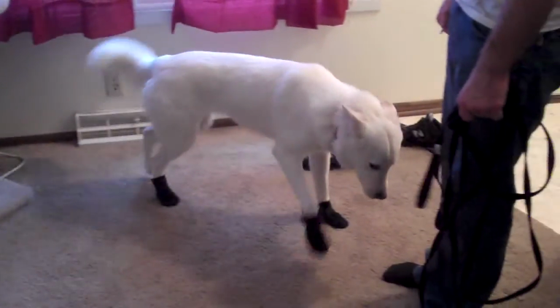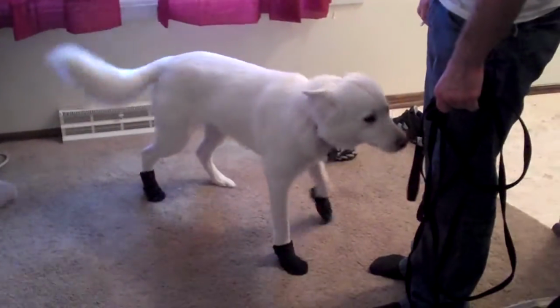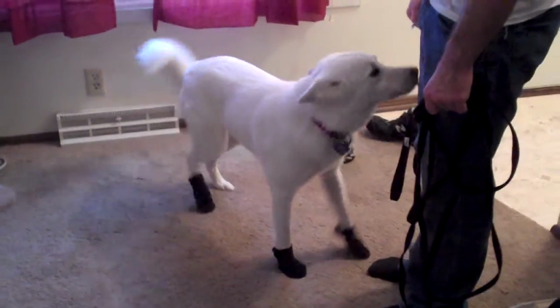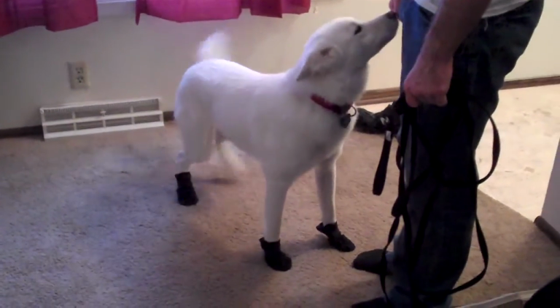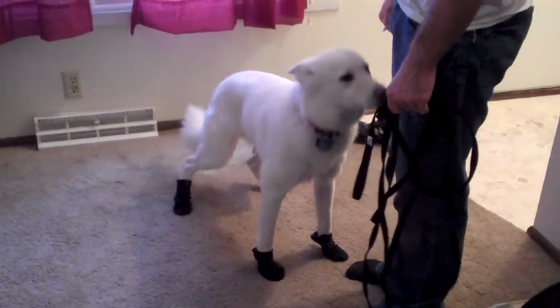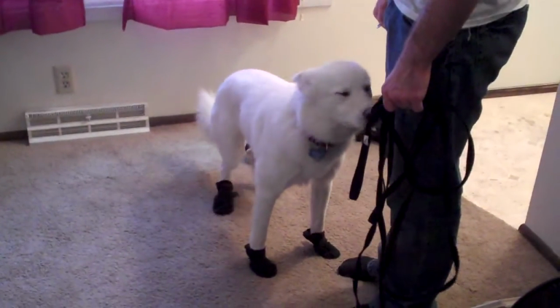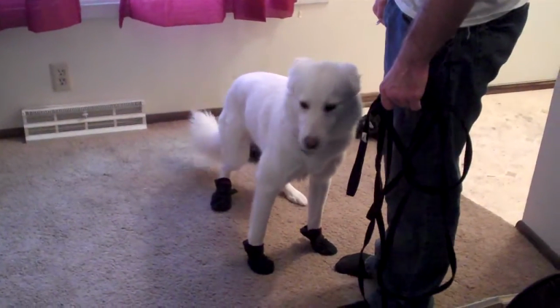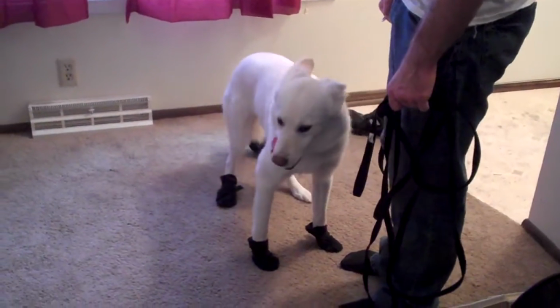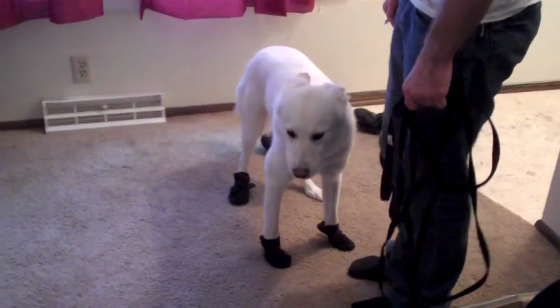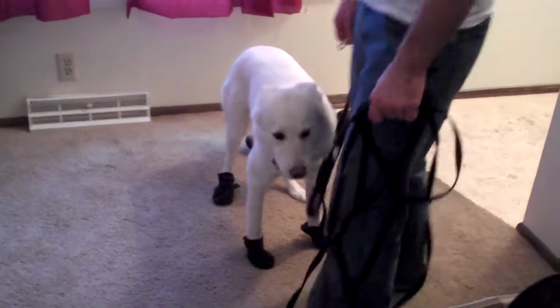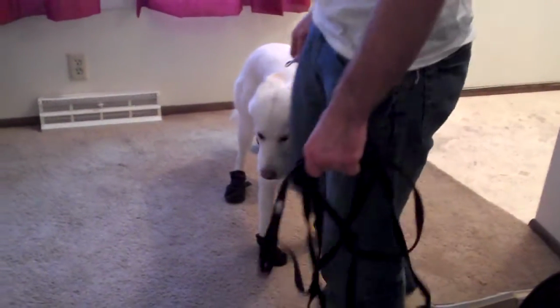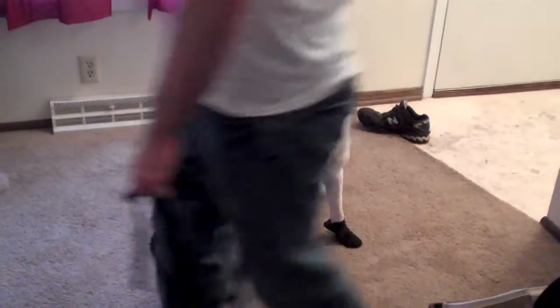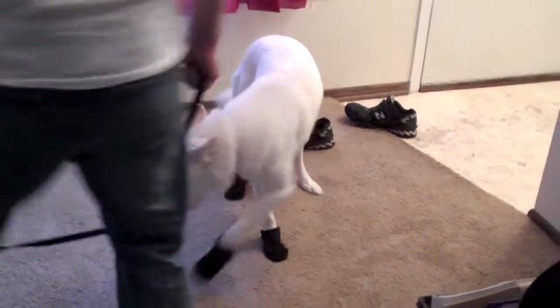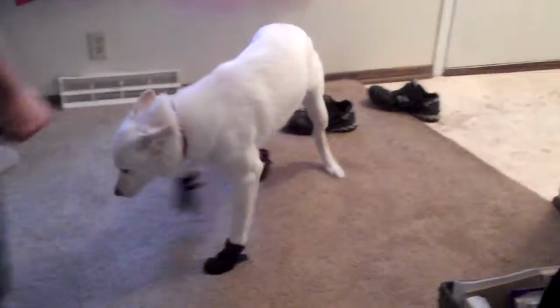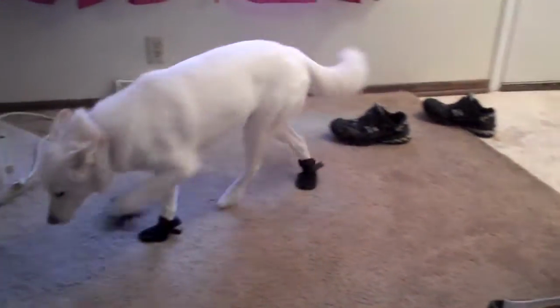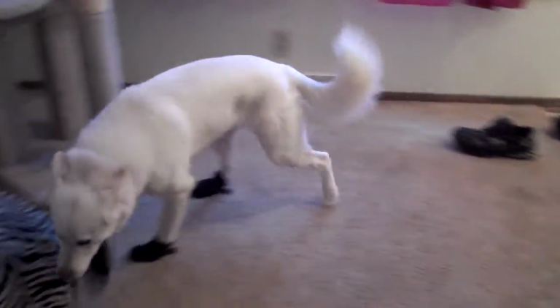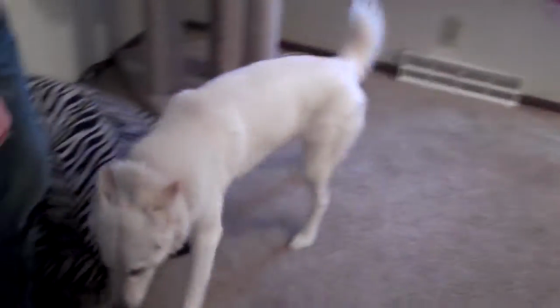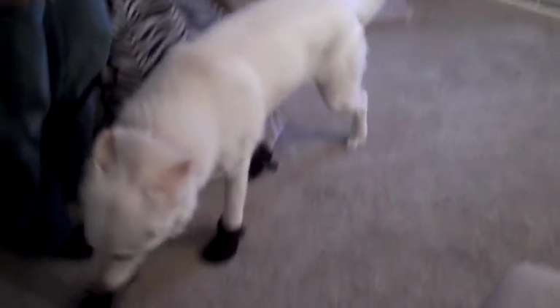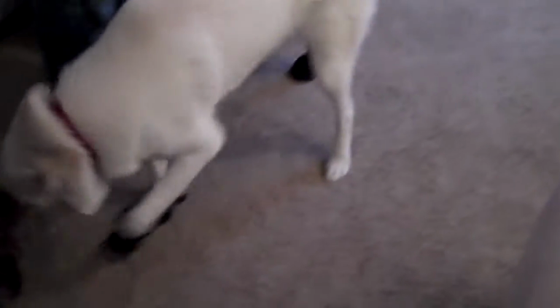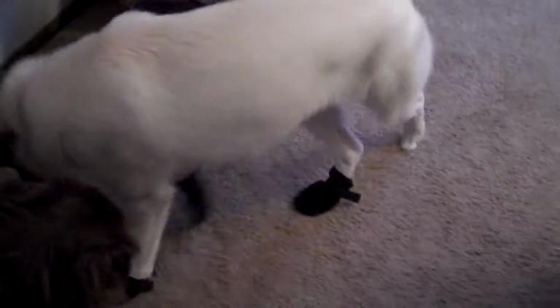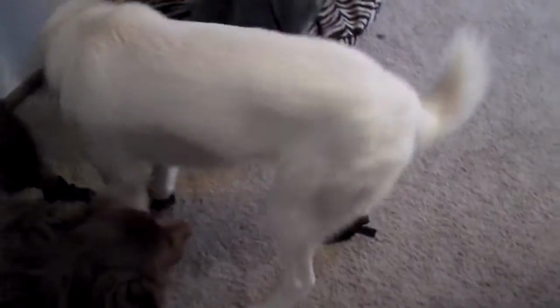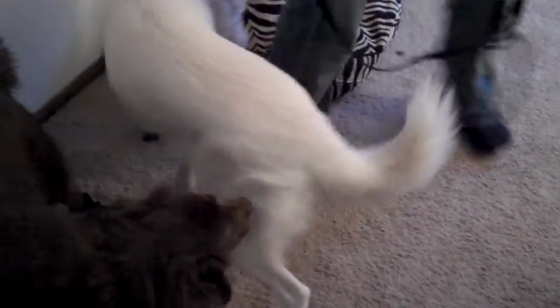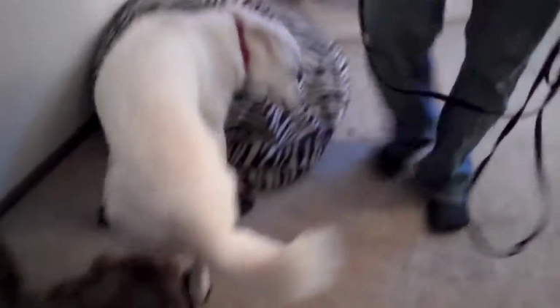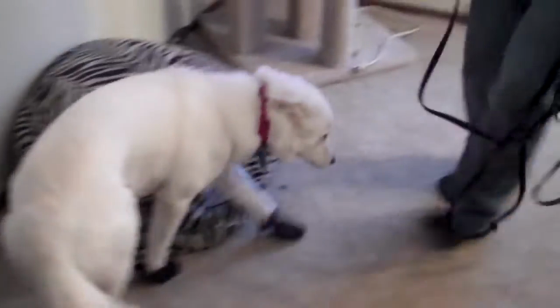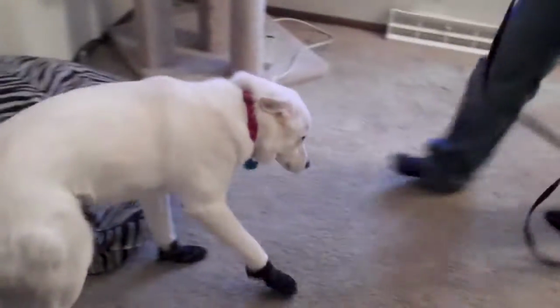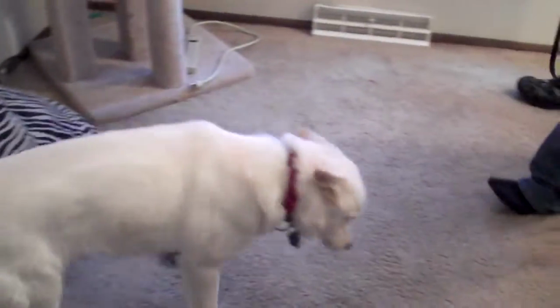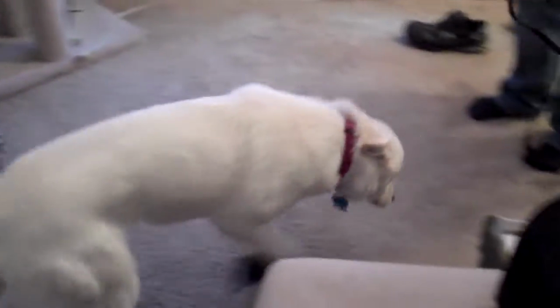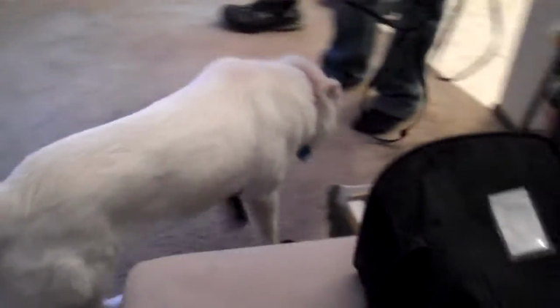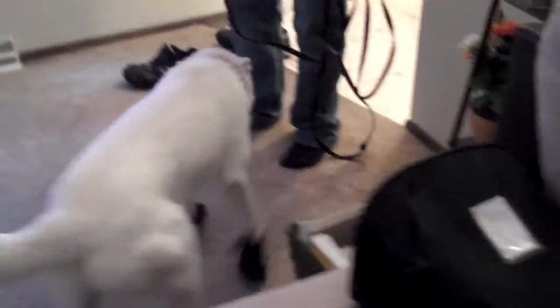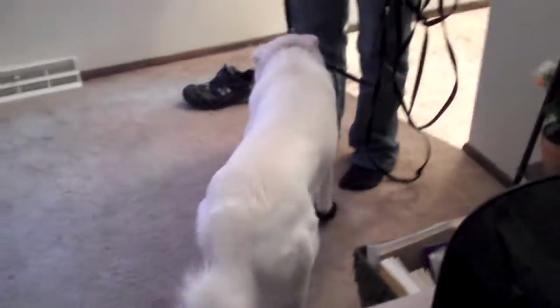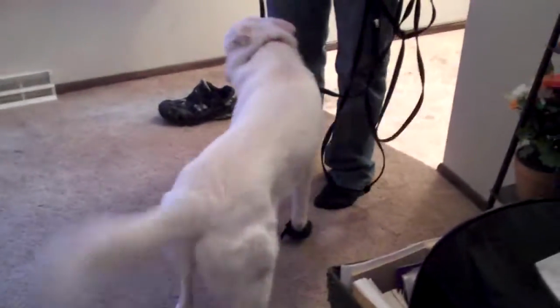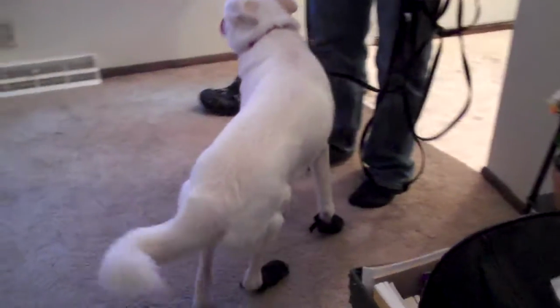Jisa is modeling her new pair of winter boots. This is a good option for winter time outside walking on the sidewalks when there's salt, which is not very safe and is very irritating to dogs' paws.